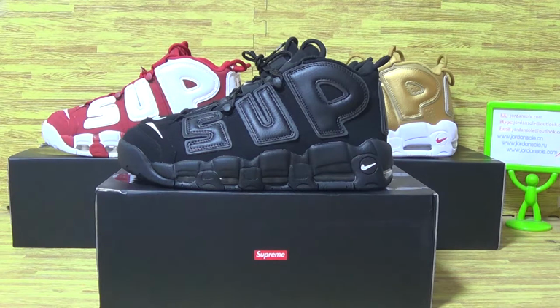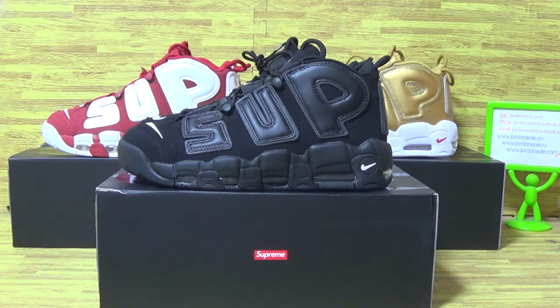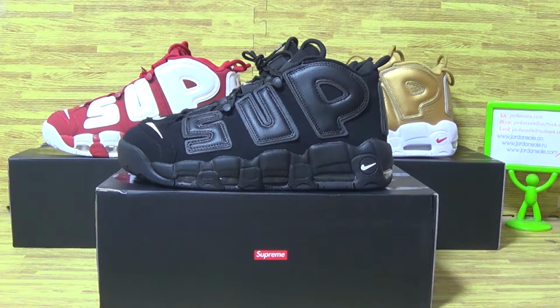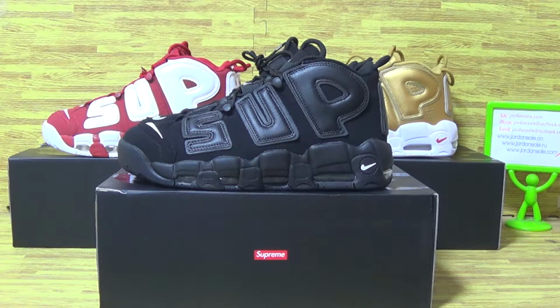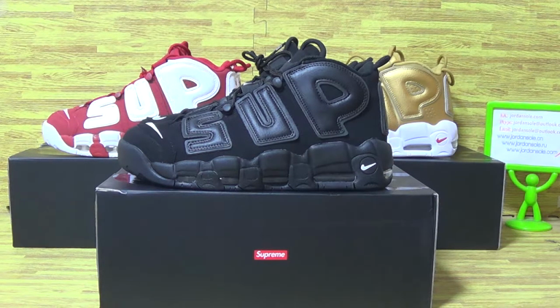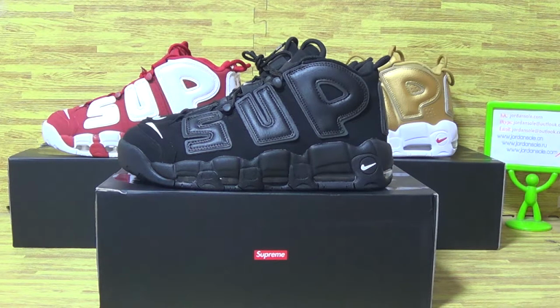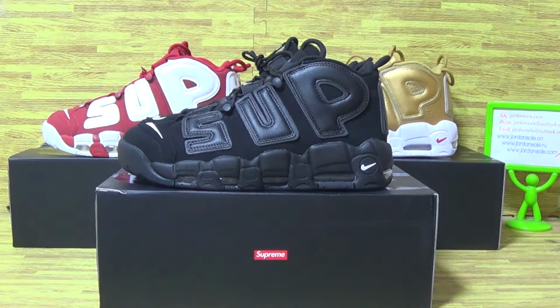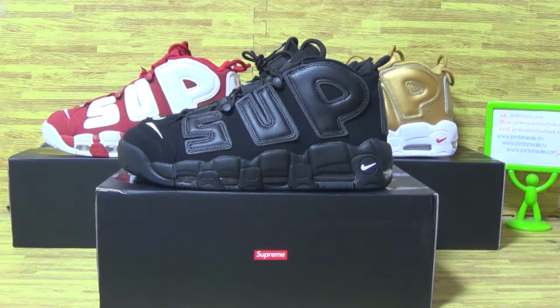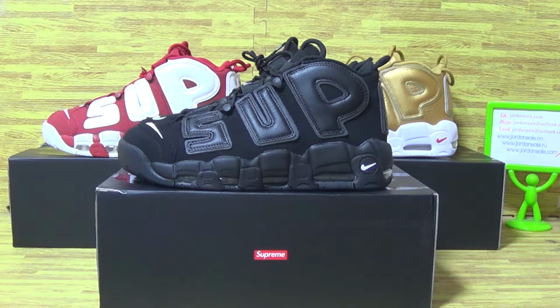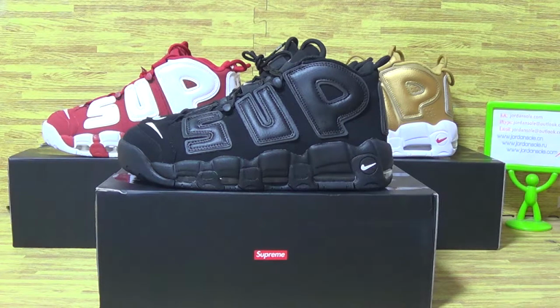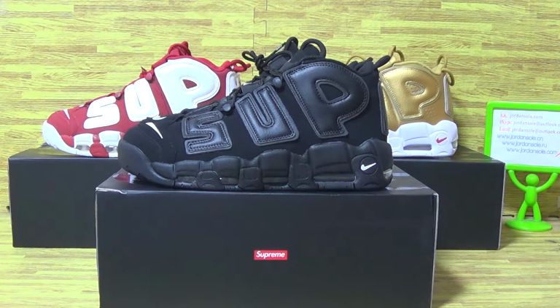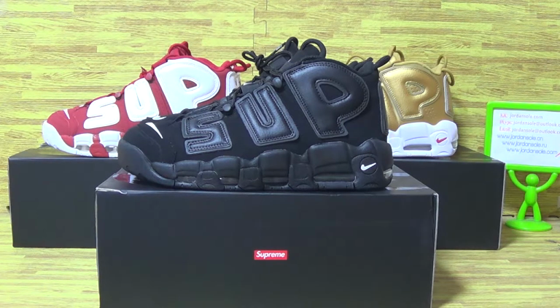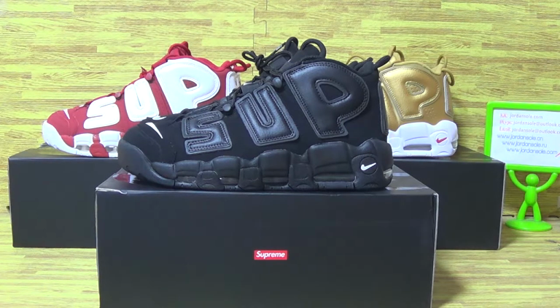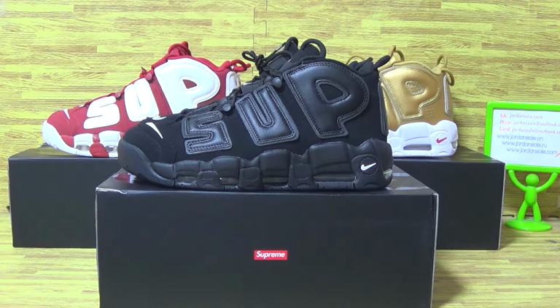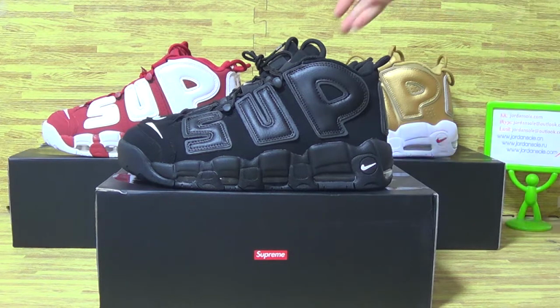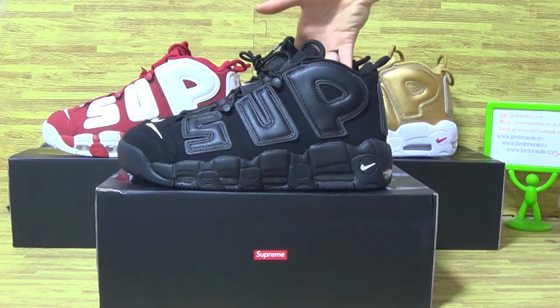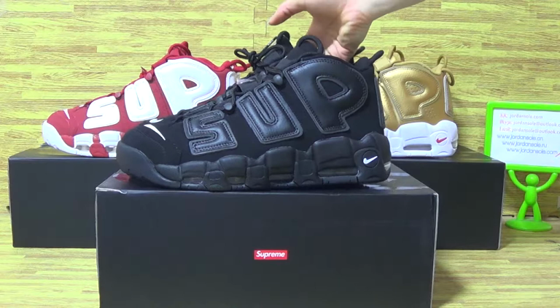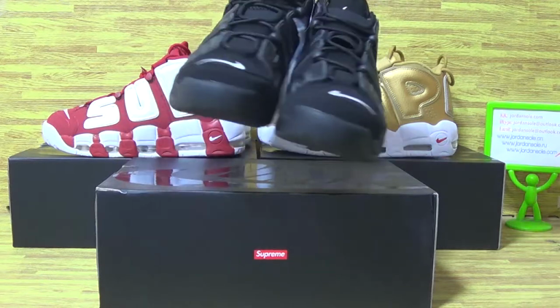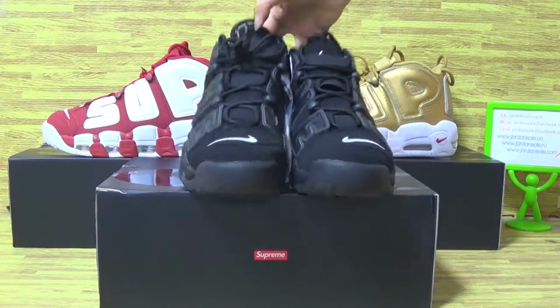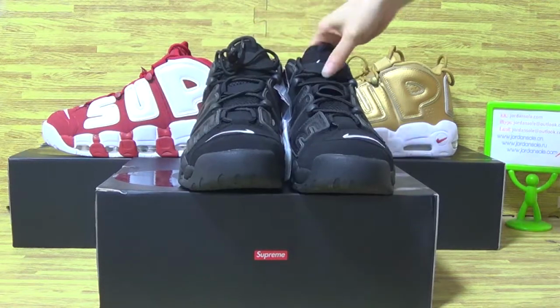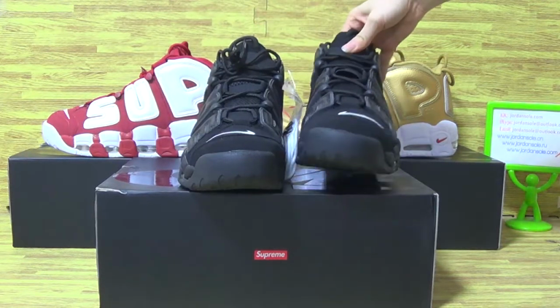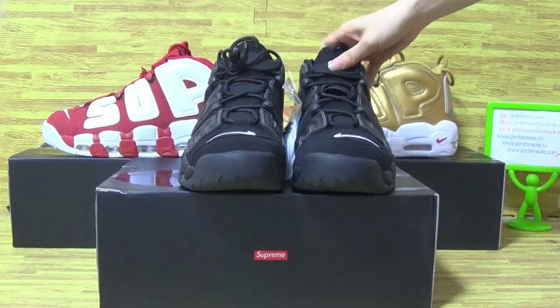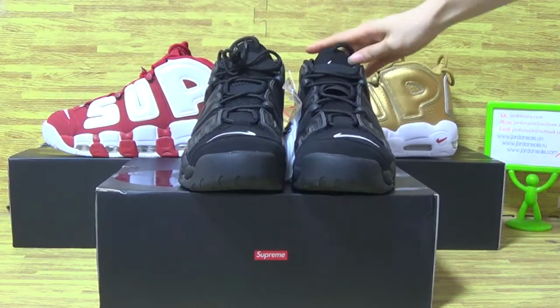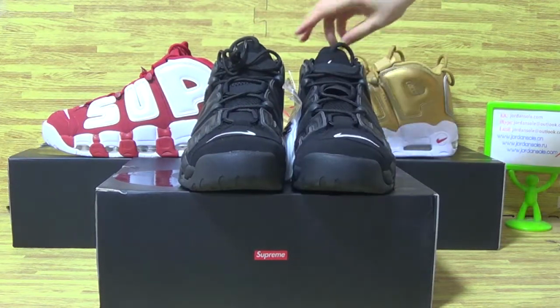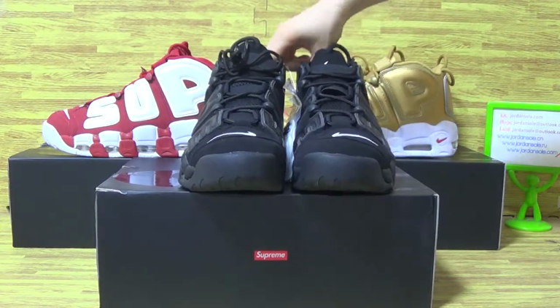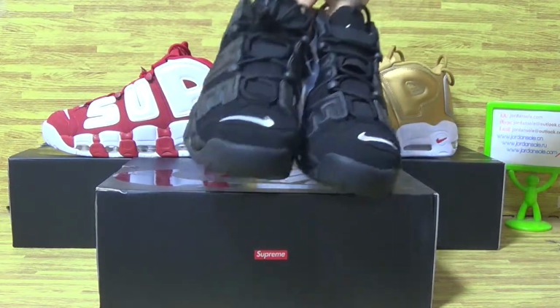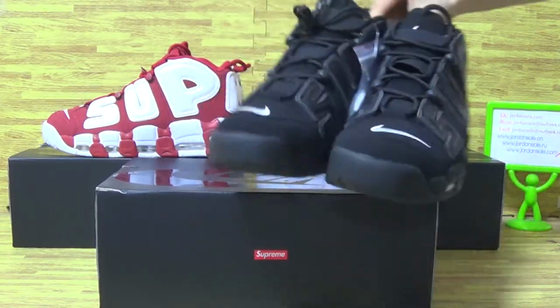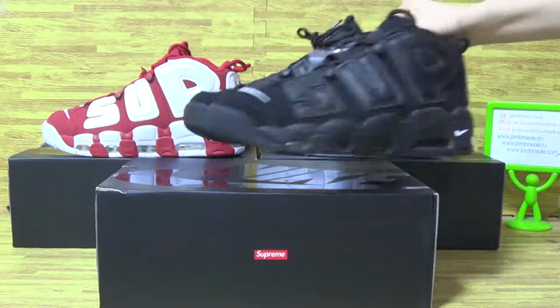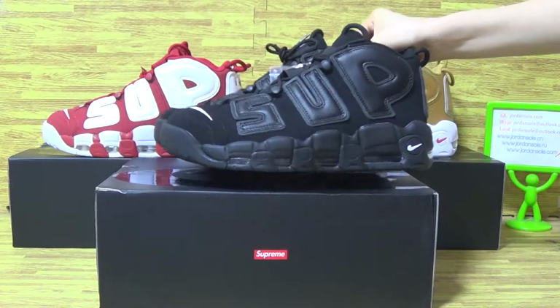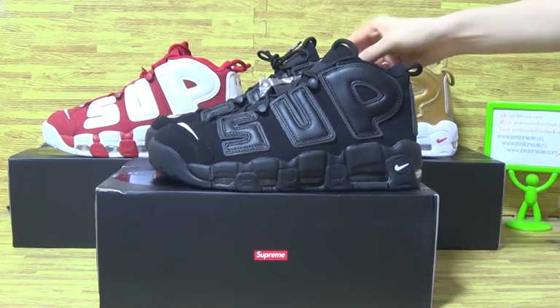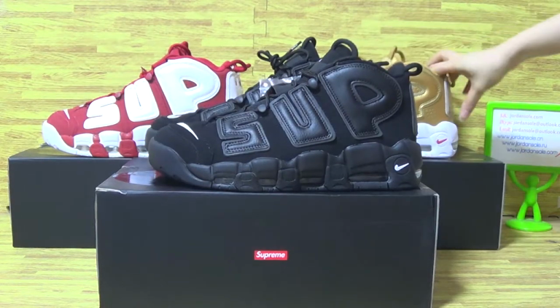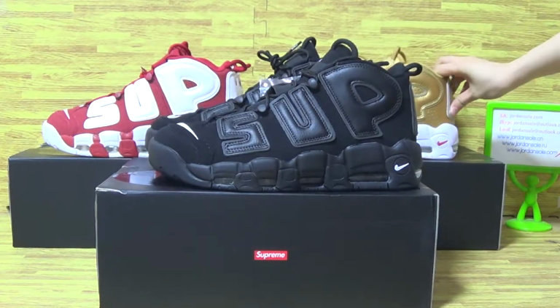I will introduce you three pairs of shoes. New colorway spring collection includes three colors. You can see it's triple black, mostly red, and metallic gold.